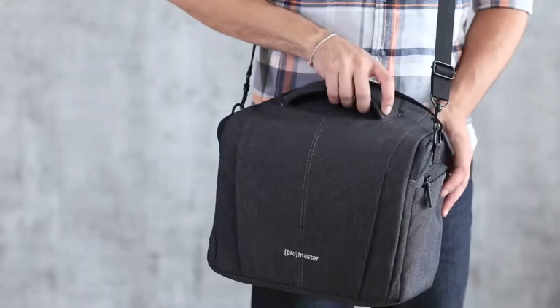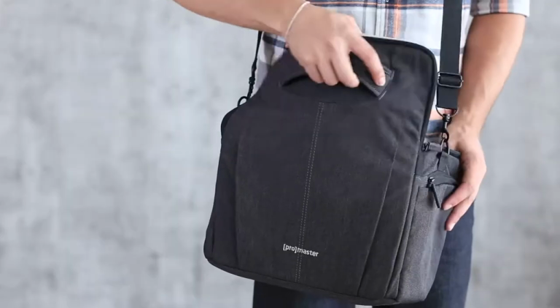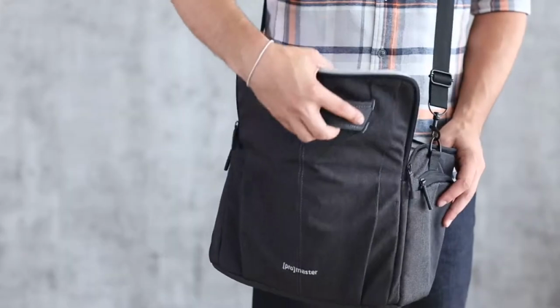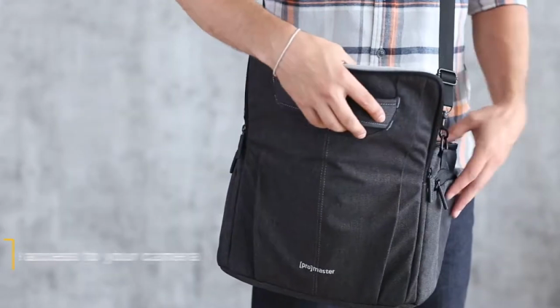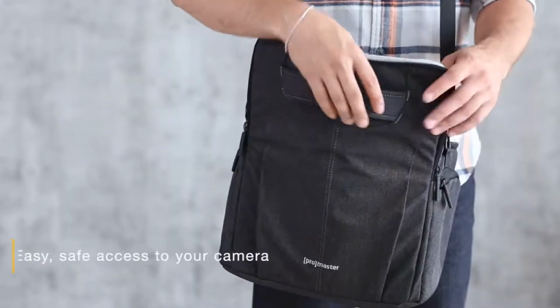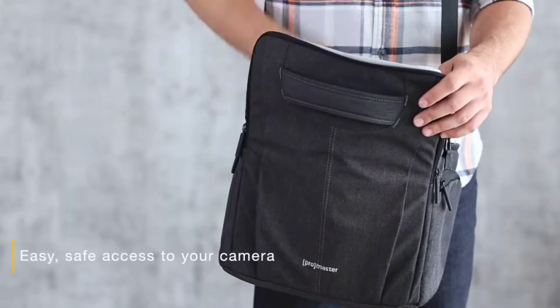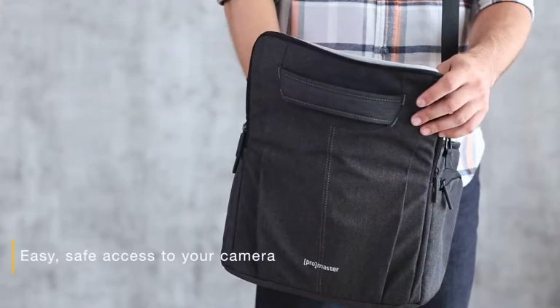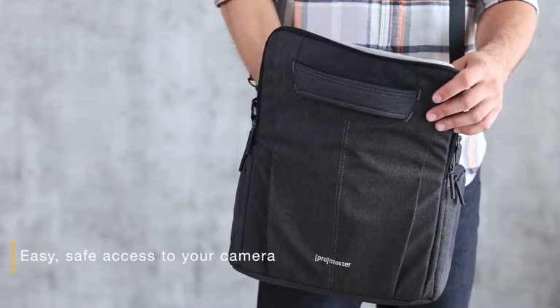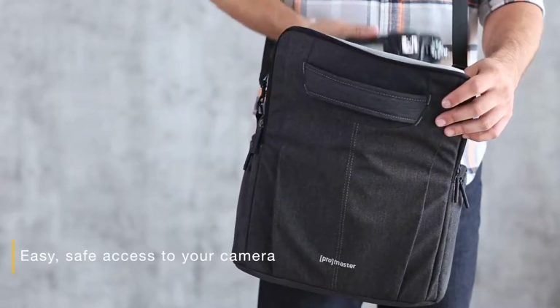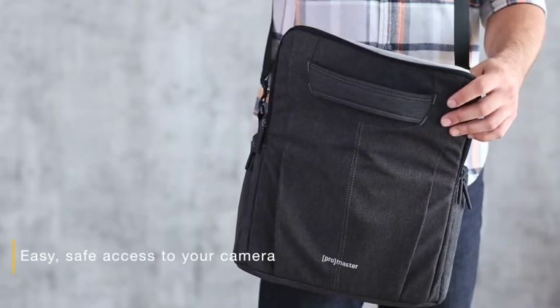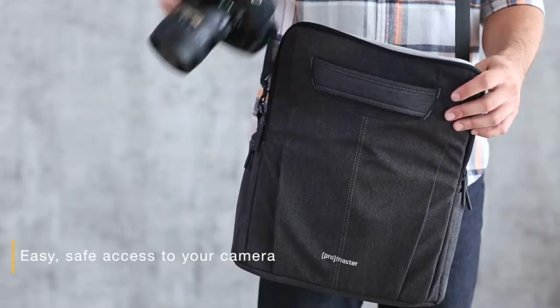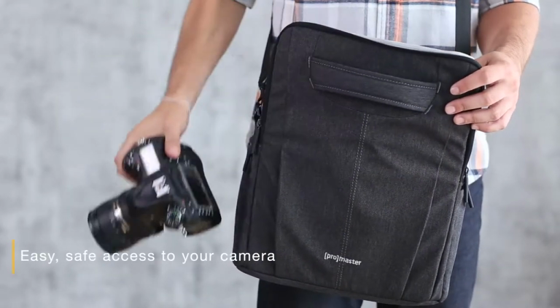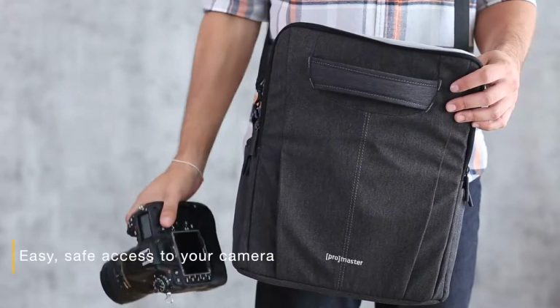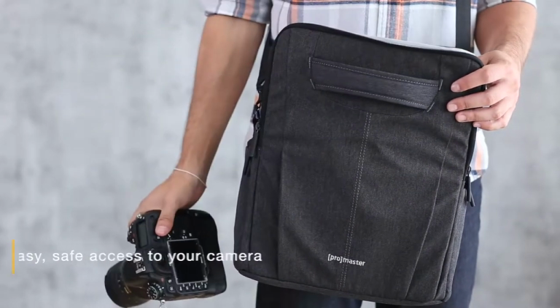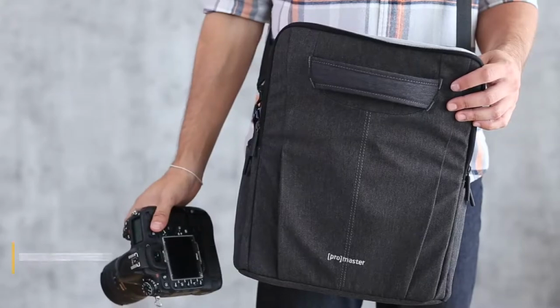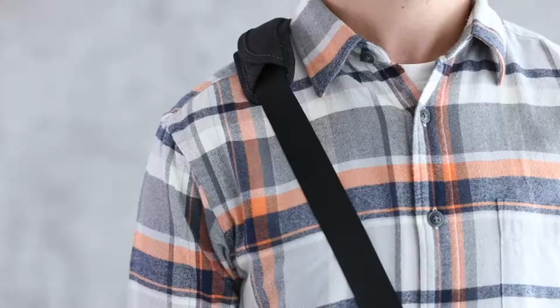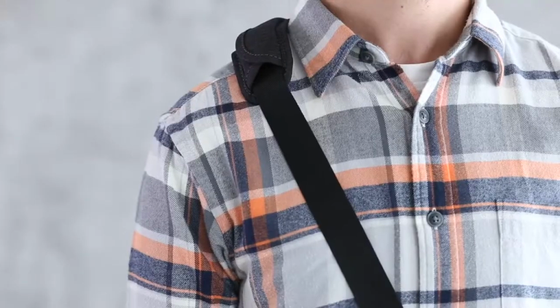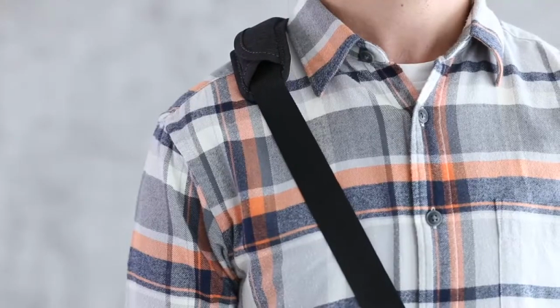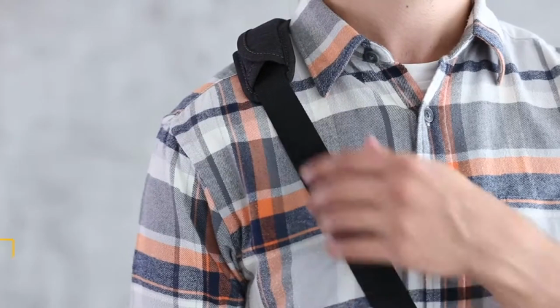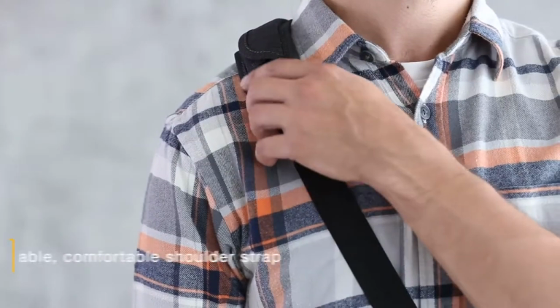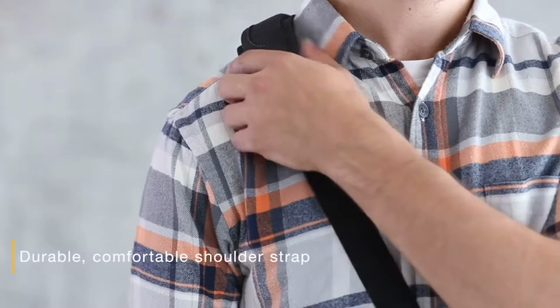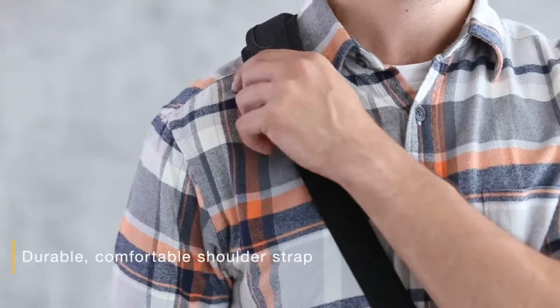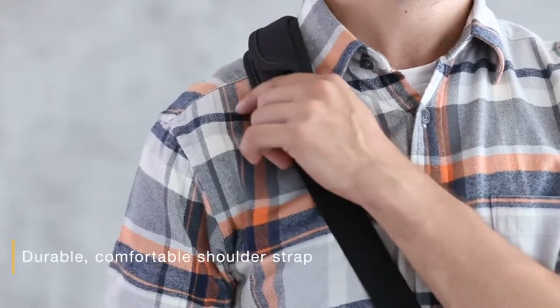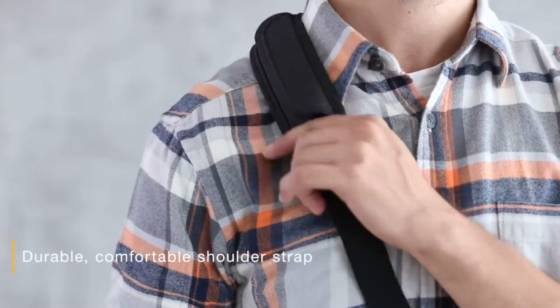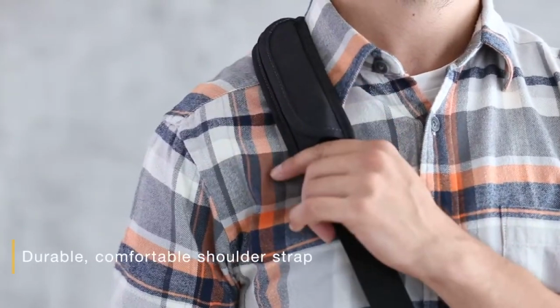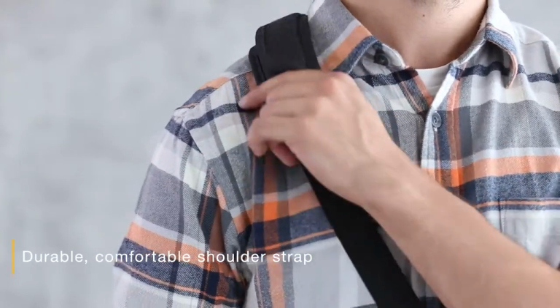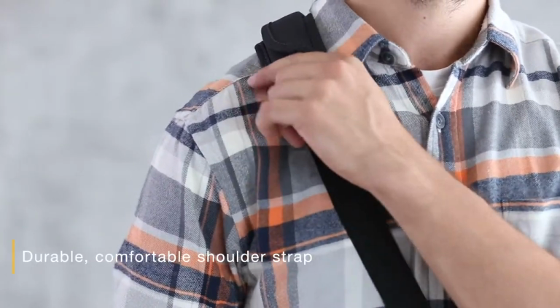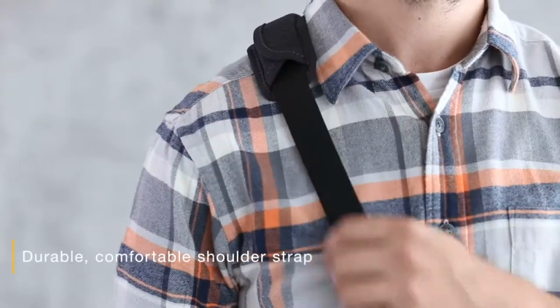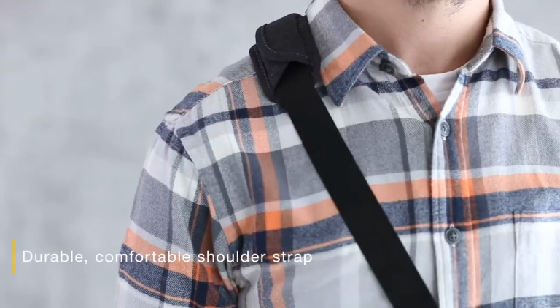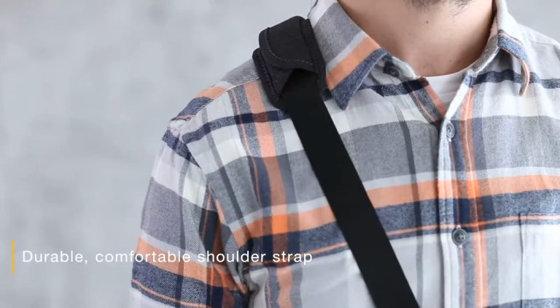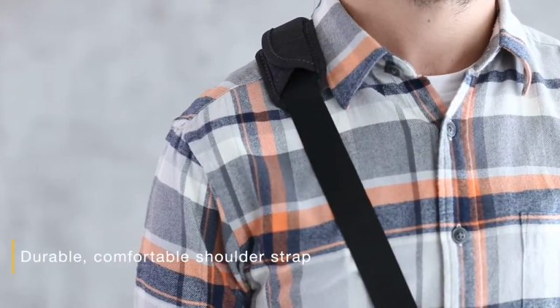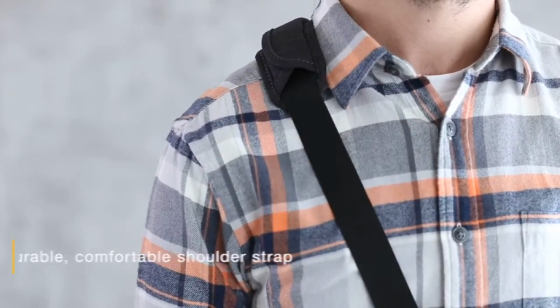The top flap opens away from the body for easy access to your camera gear in the main compartment. The shoulder straps are designed with durable metal hardware and come with a soft shoulder pad for comfort while carrying.